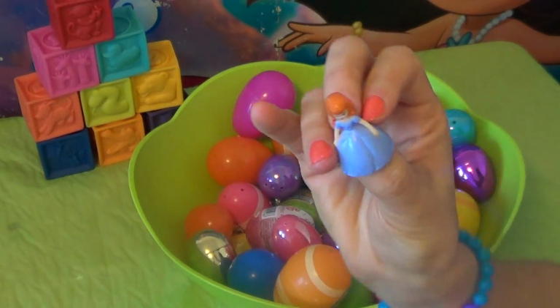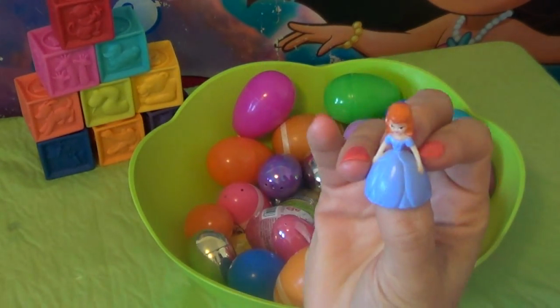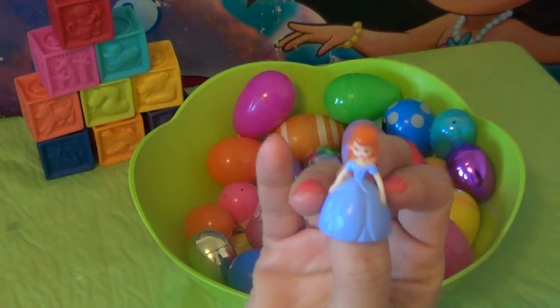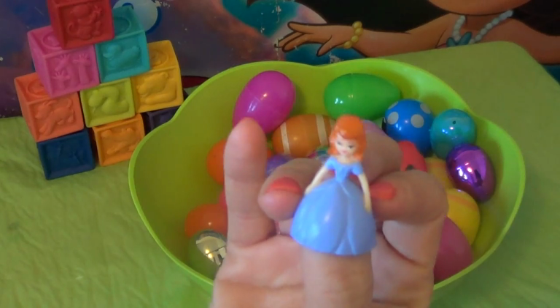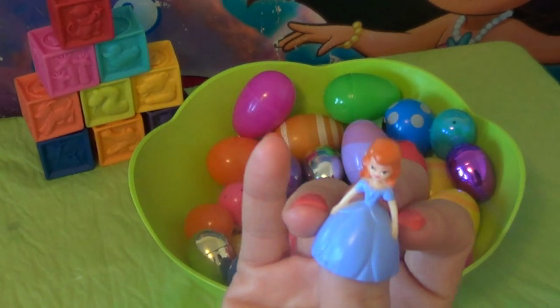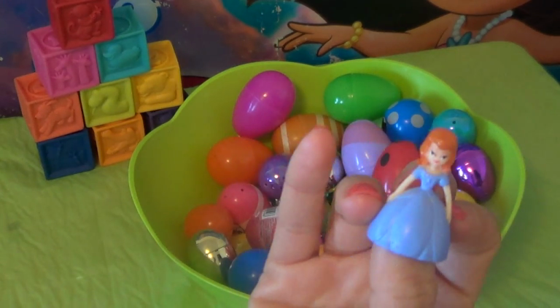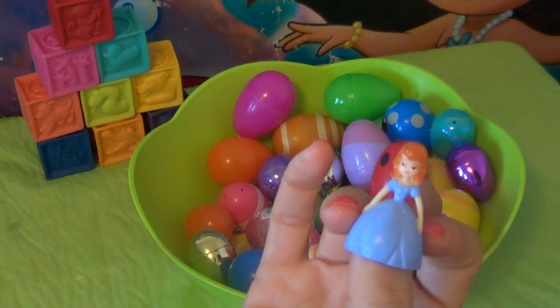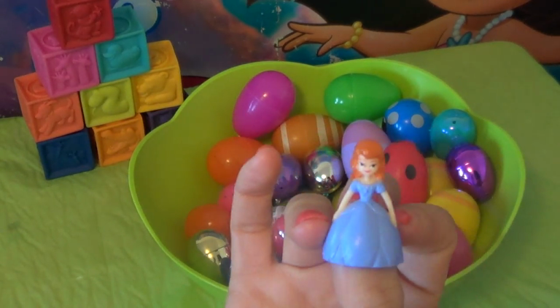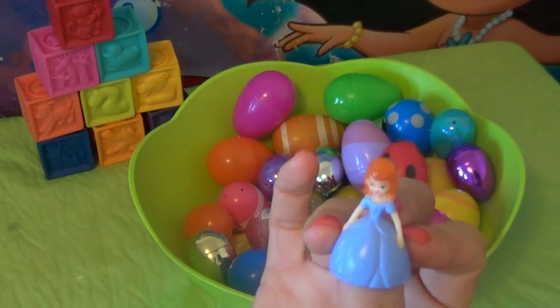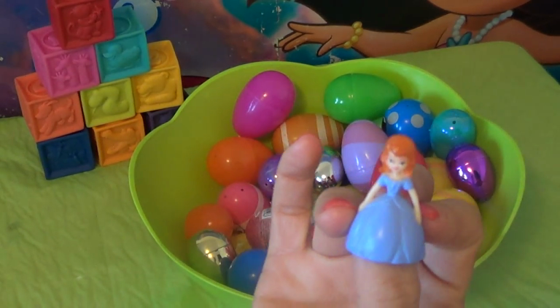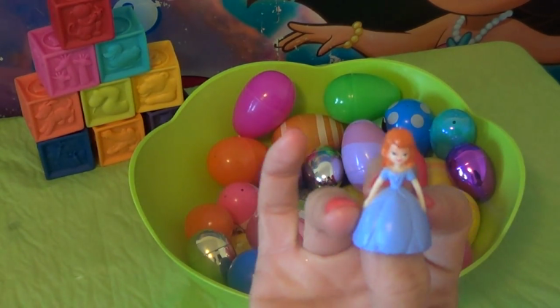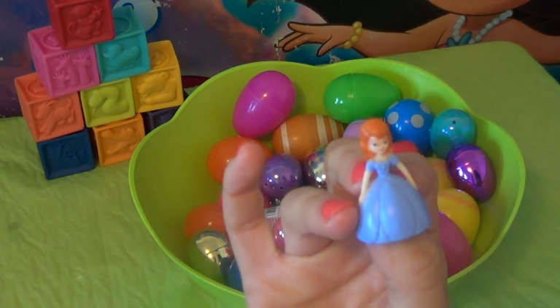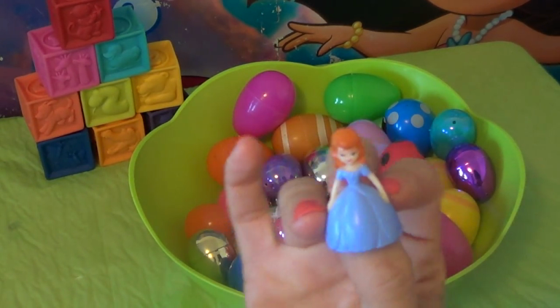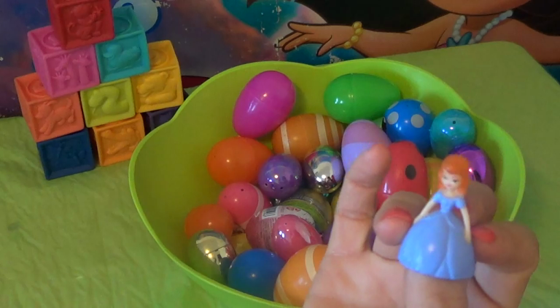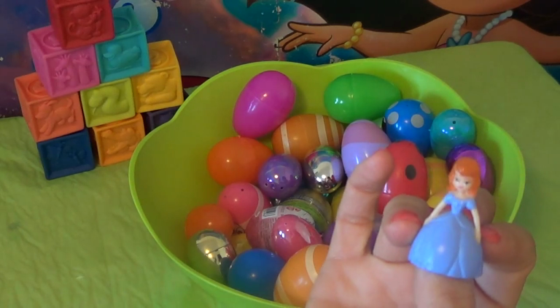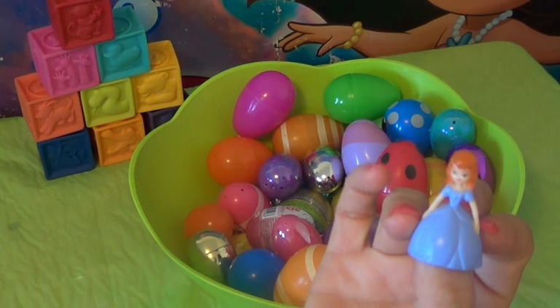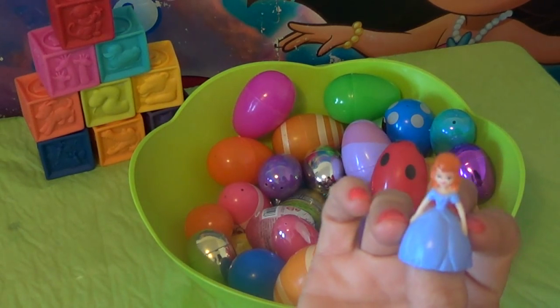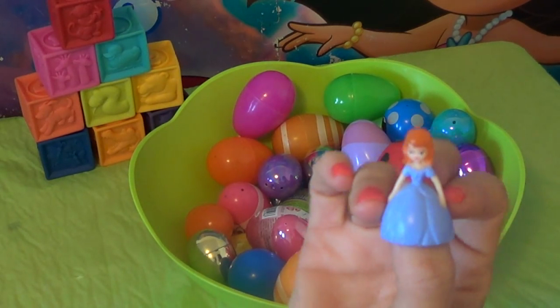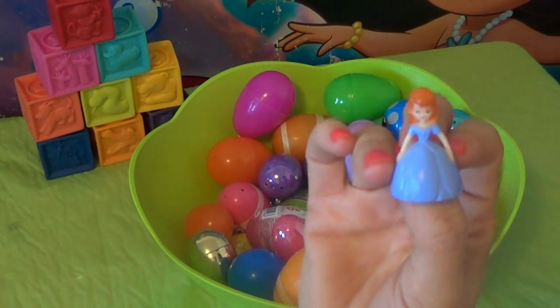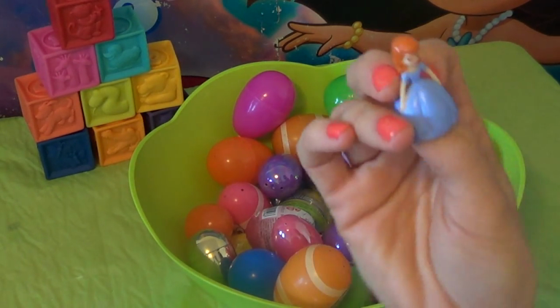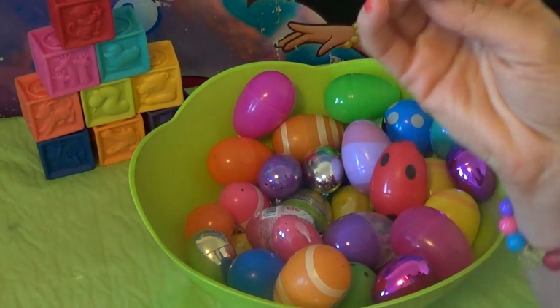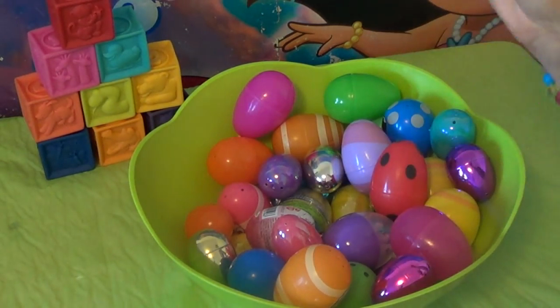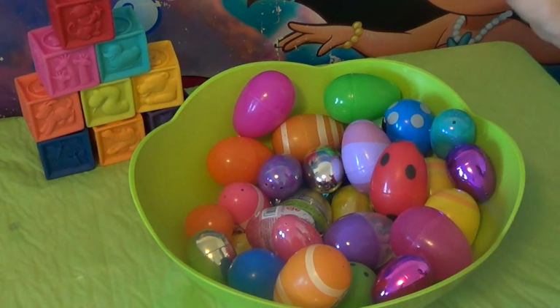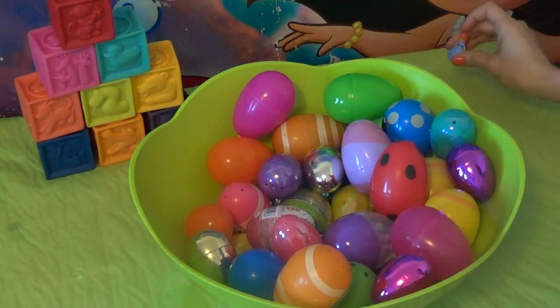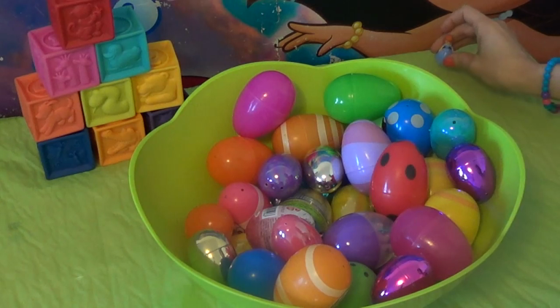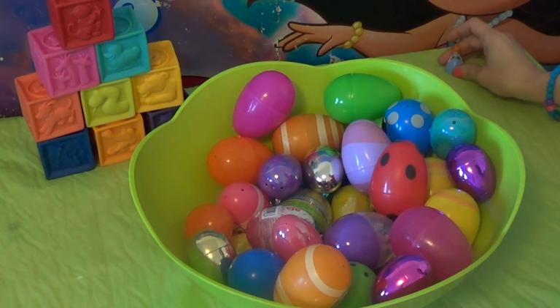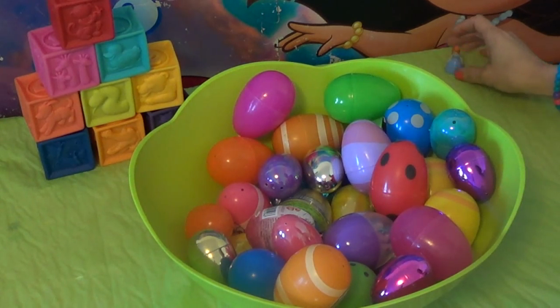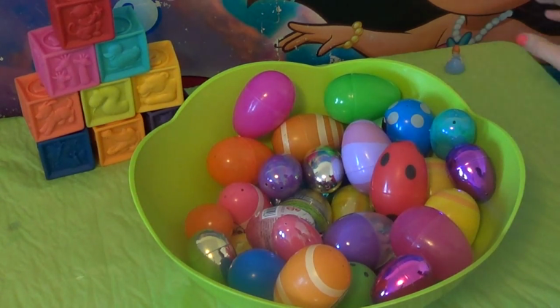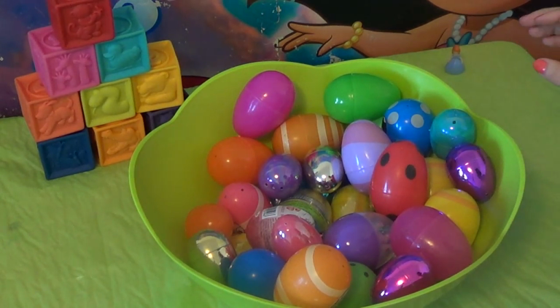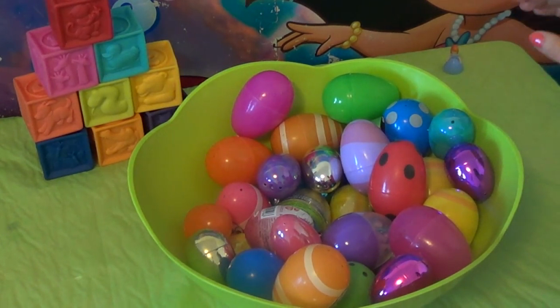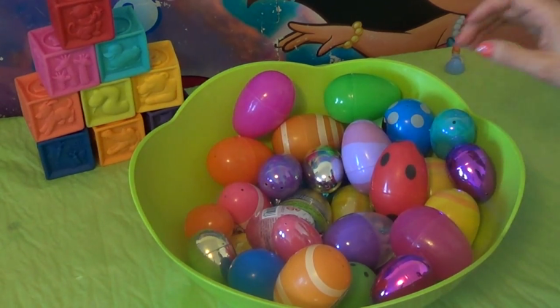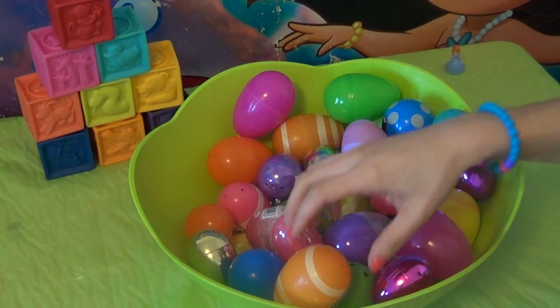The first one — I found a little princess in a light blue ball gown. Very beautiful.